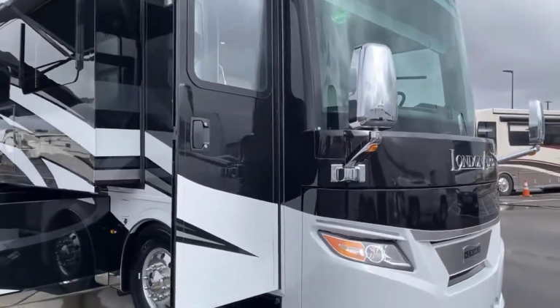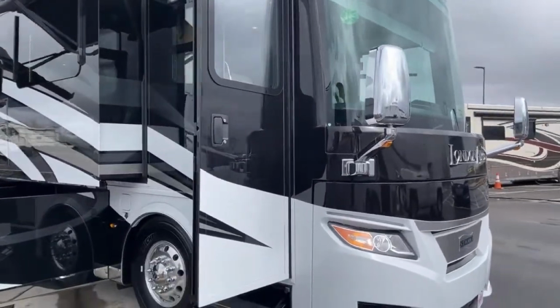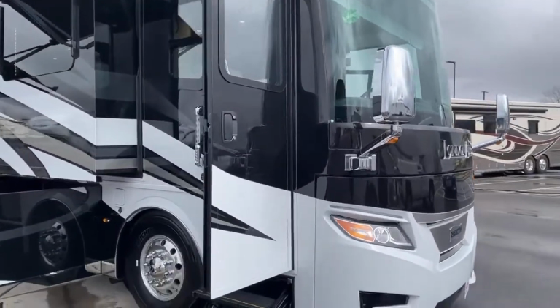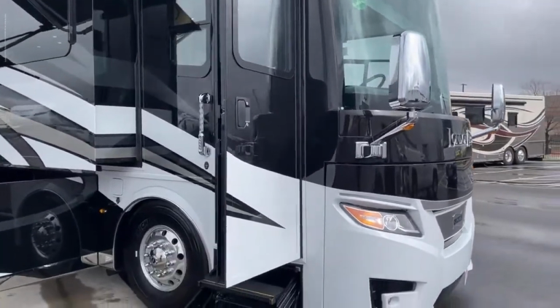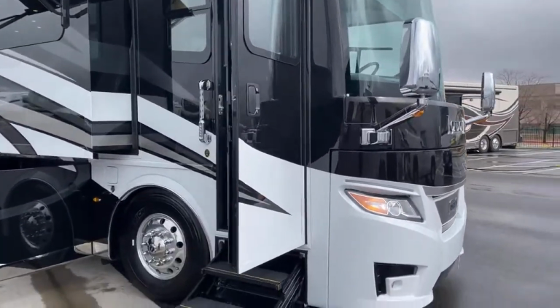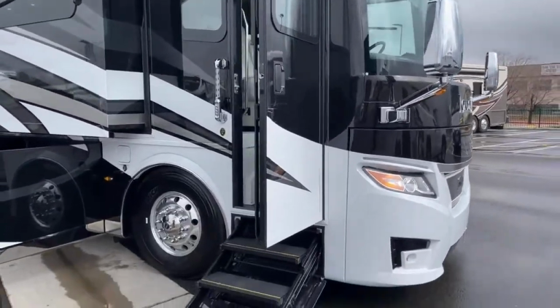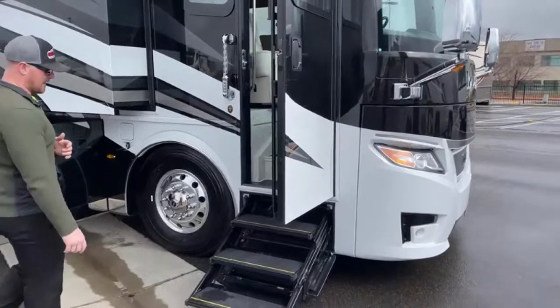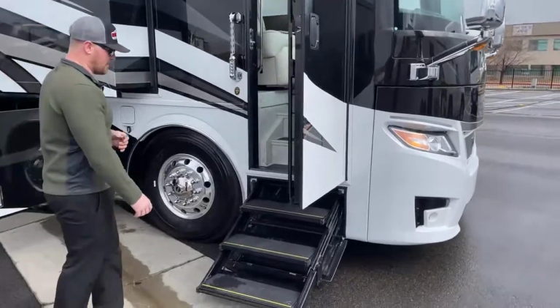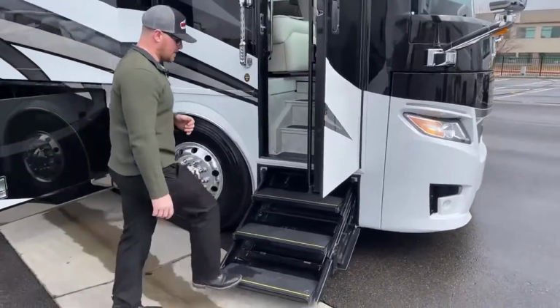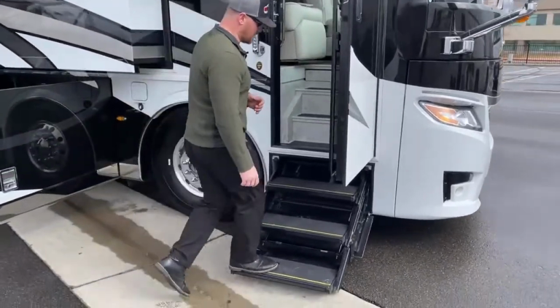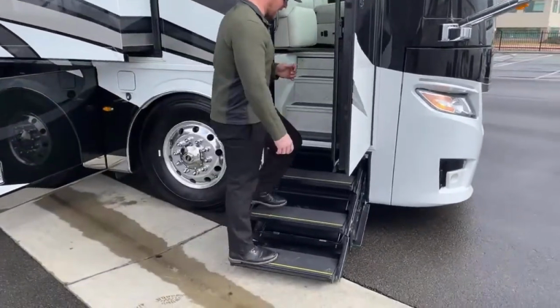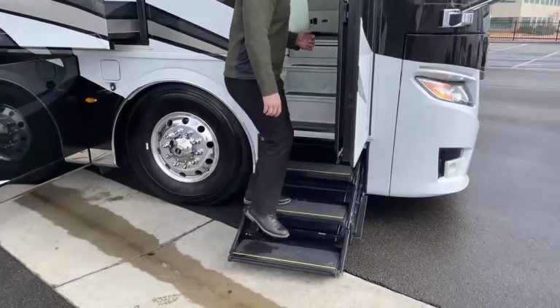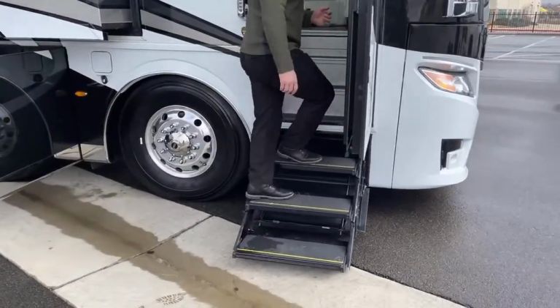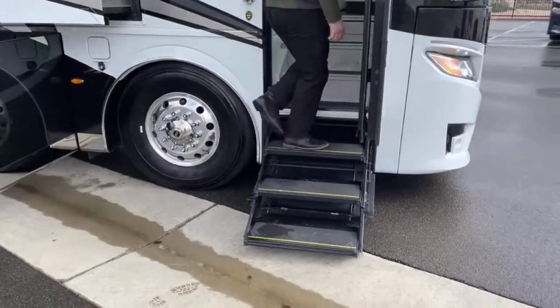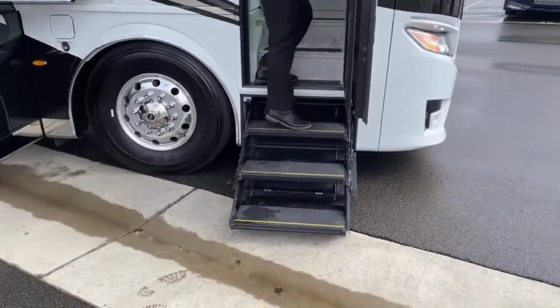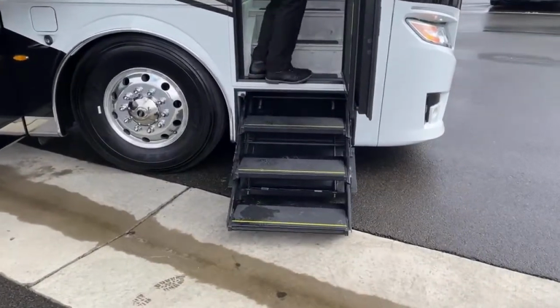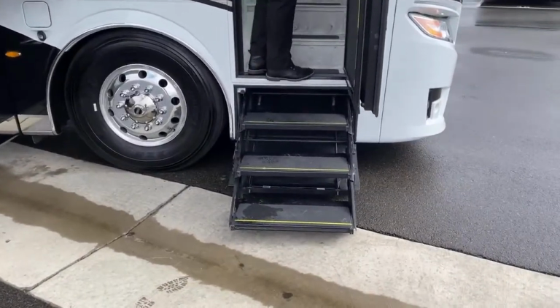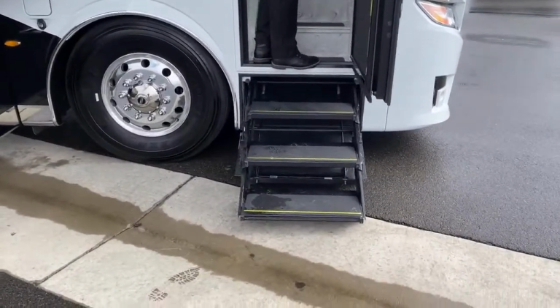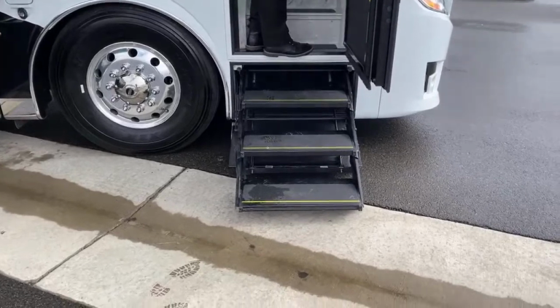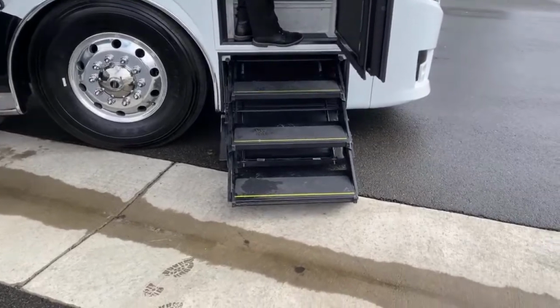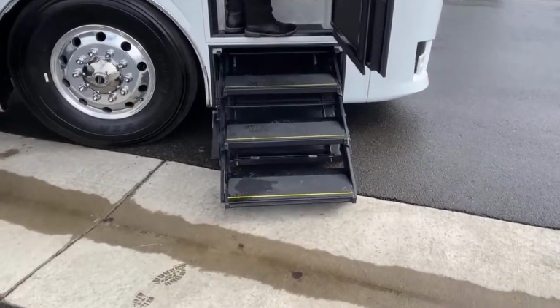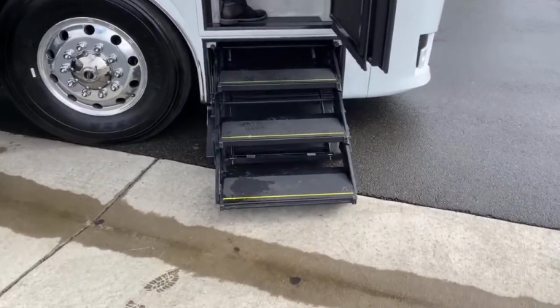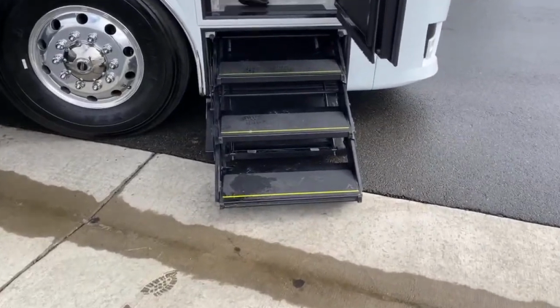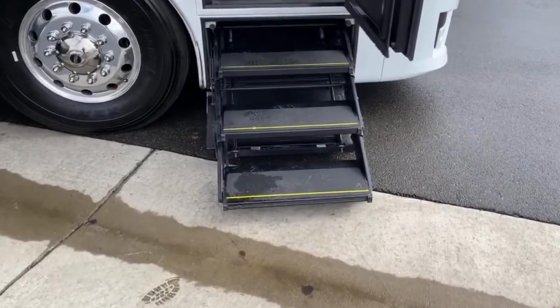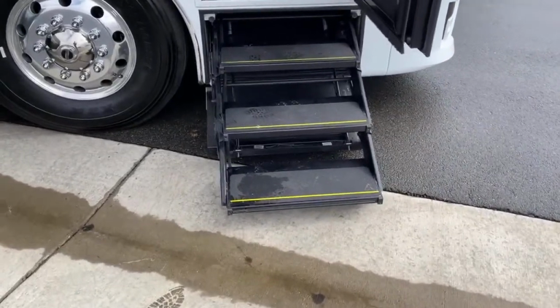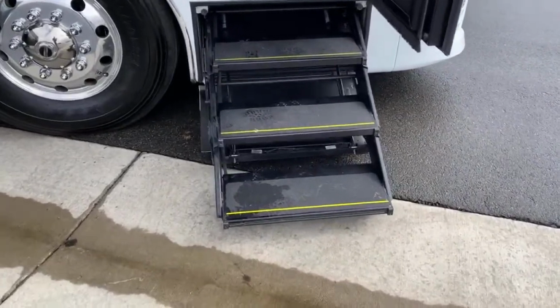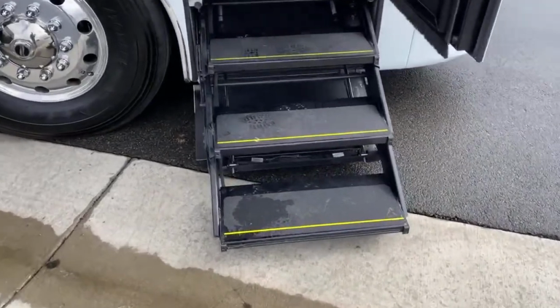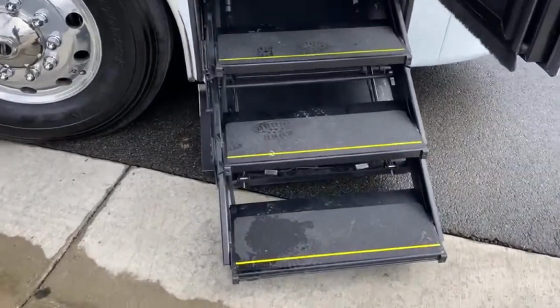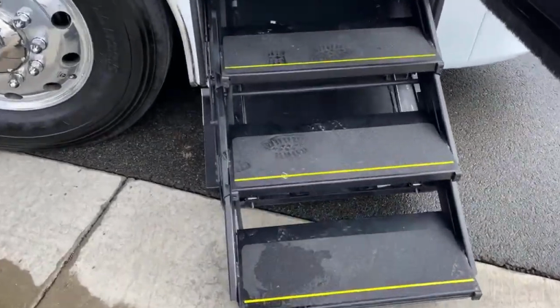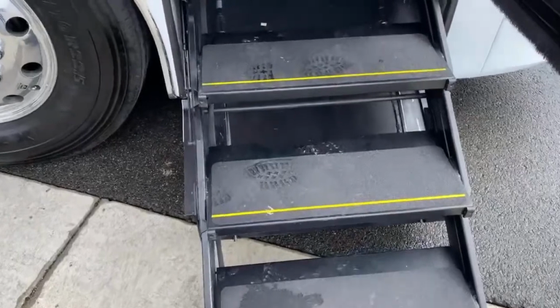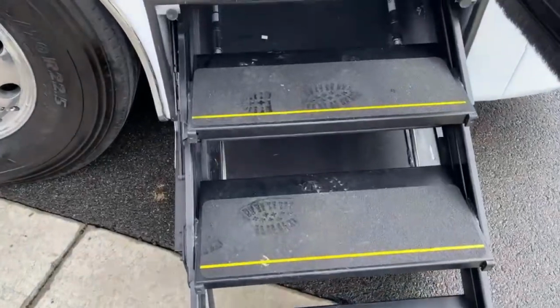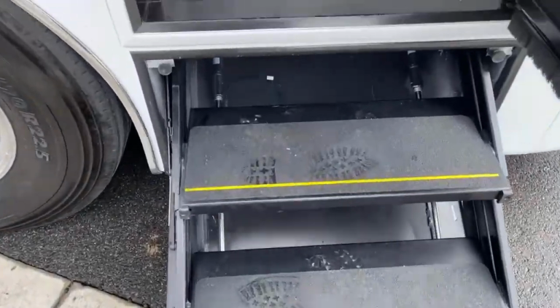One thing I want to note: the Newmar London Air does come with the HWH hydraulic three steps. You can see right there it's maybe an inch off the ground, so for people who can't lift their foot up six or seven inches, this would be a great option.